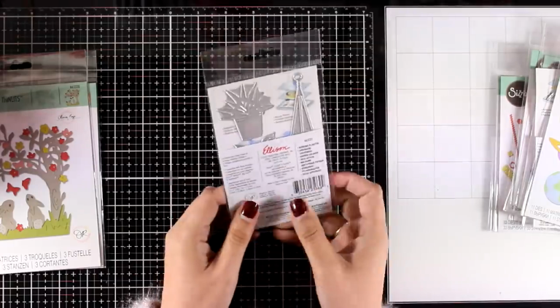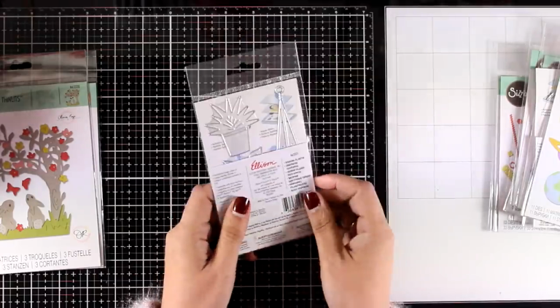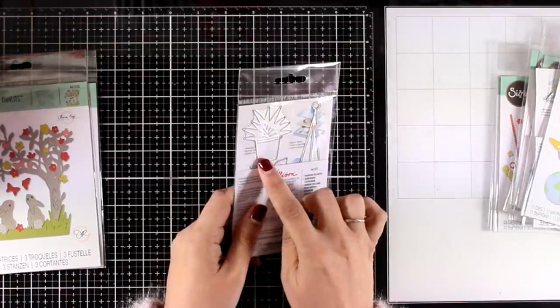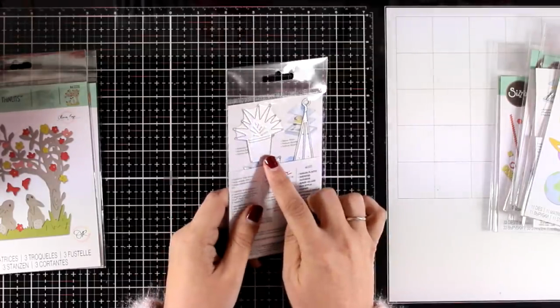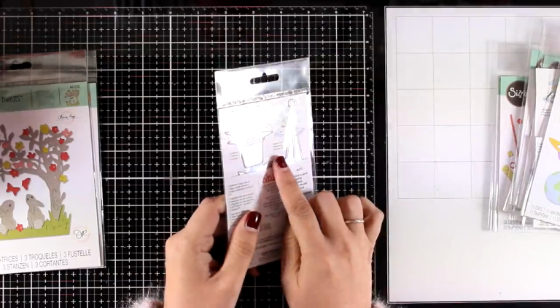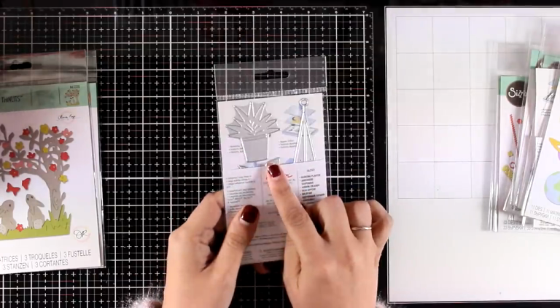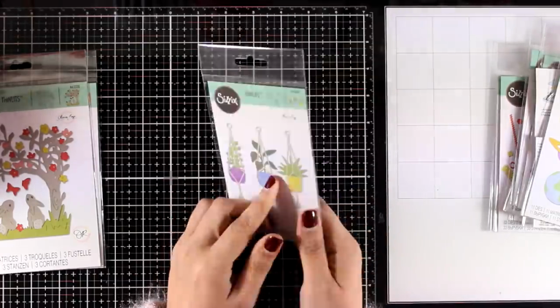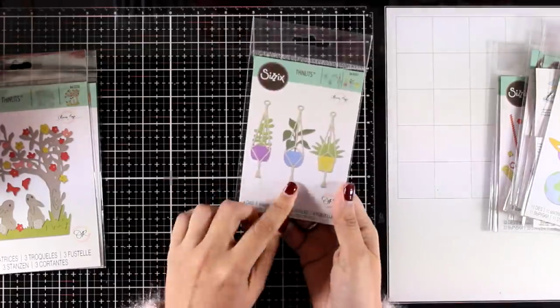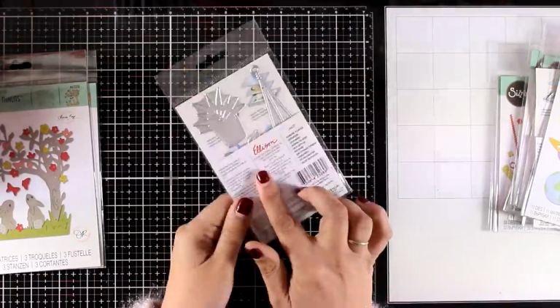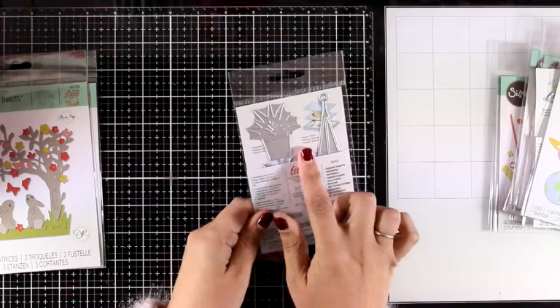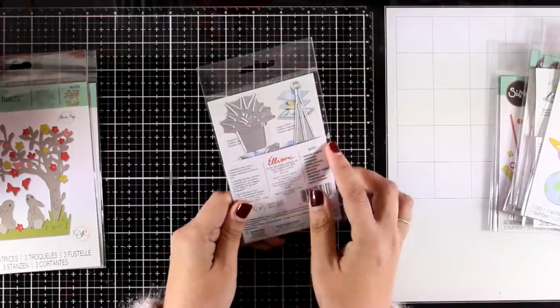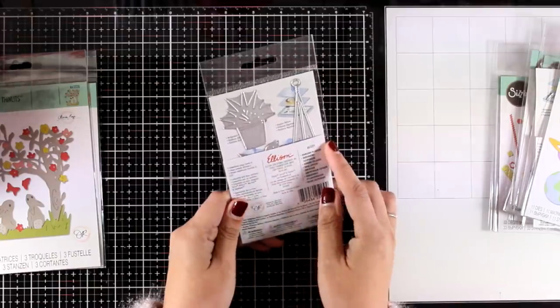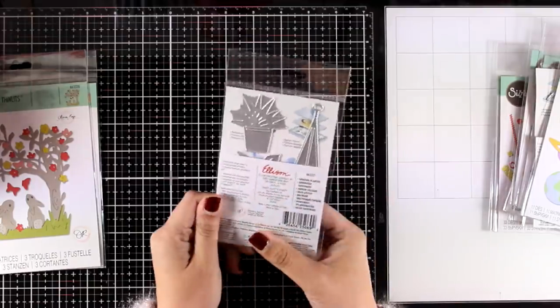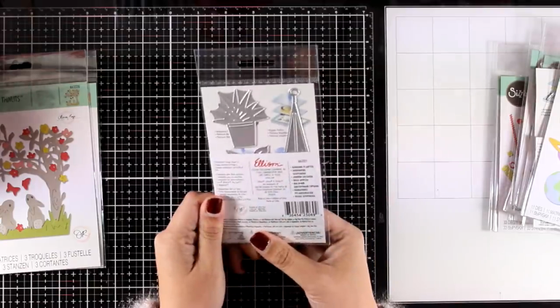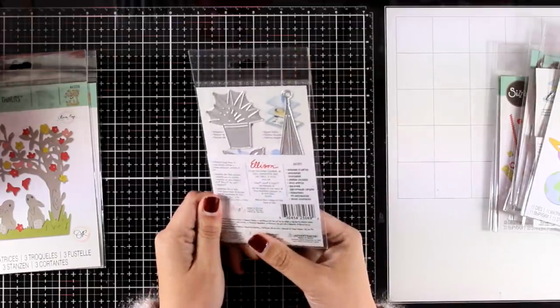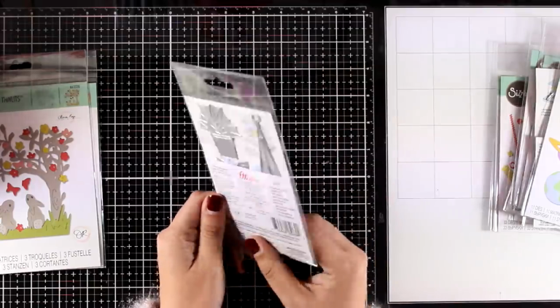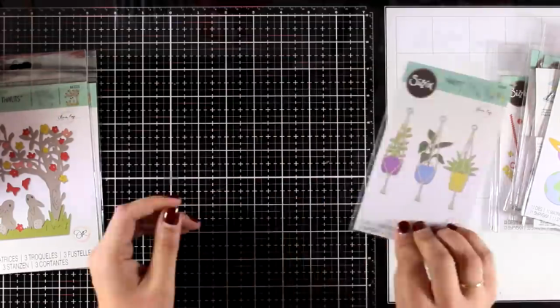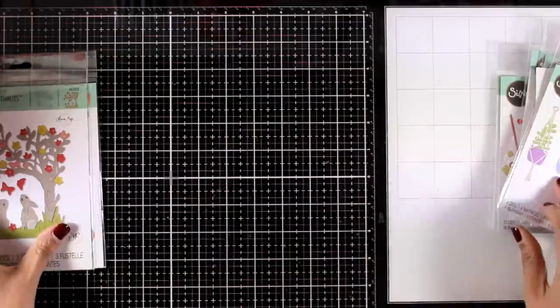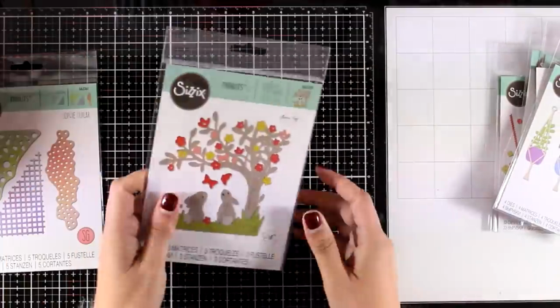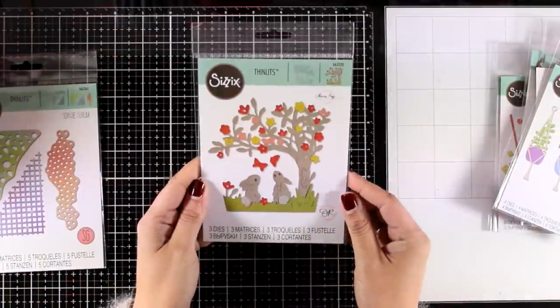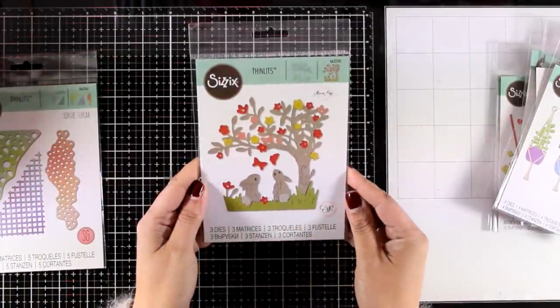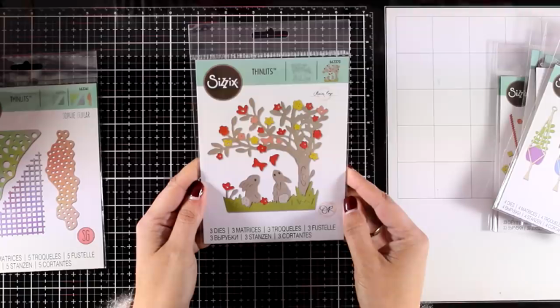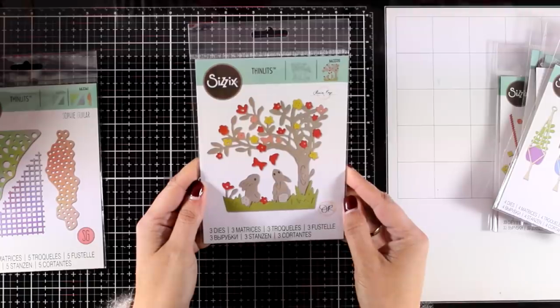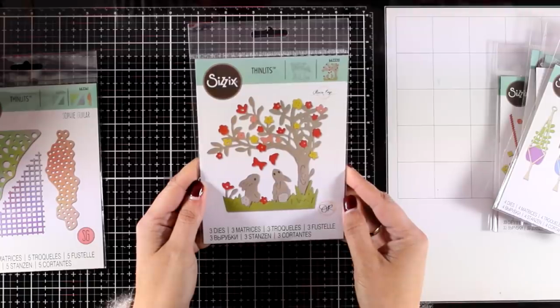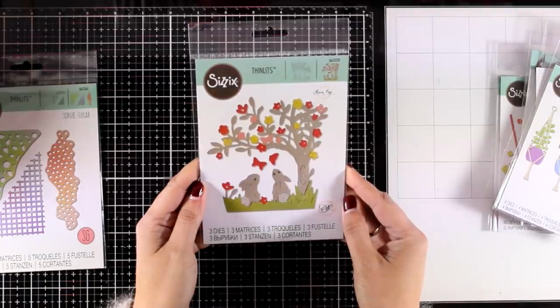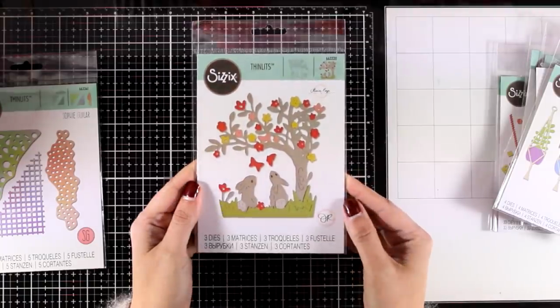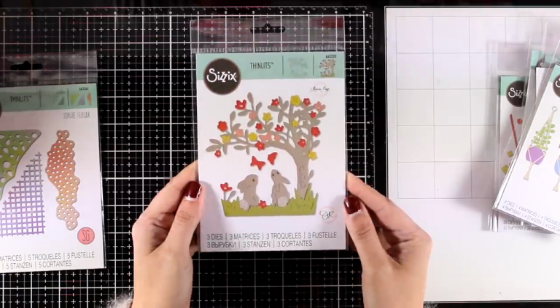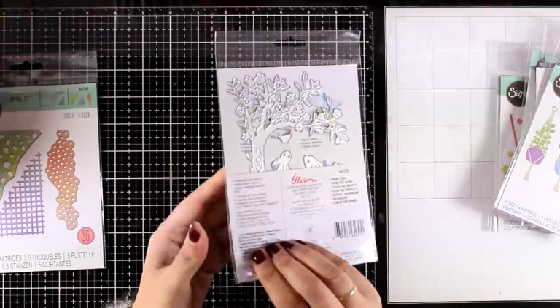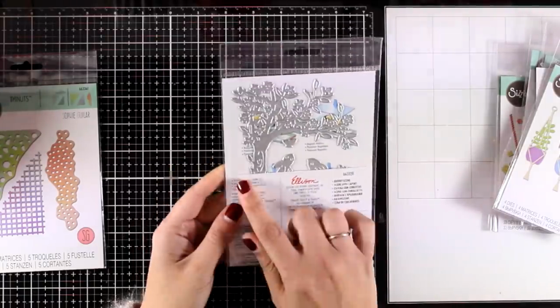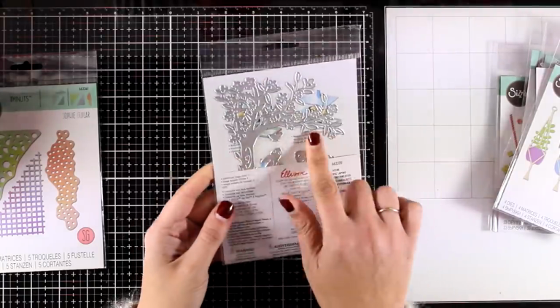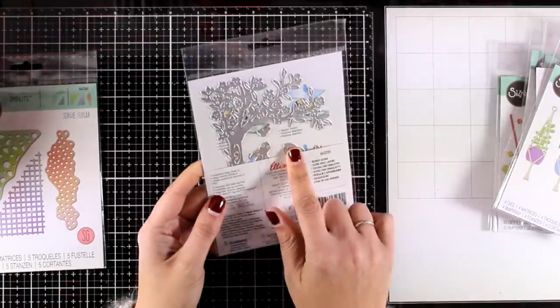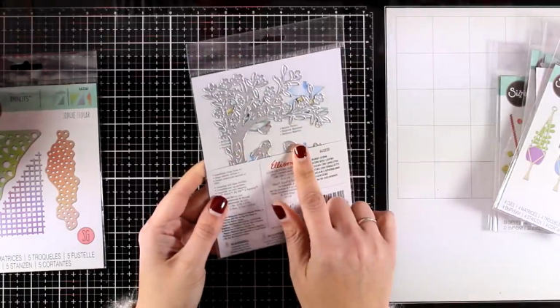This is an absolute favorite from this release as well — it's called Hanging Planters. I love that it gives you three variations of planters as well as three different plants to mix and match.